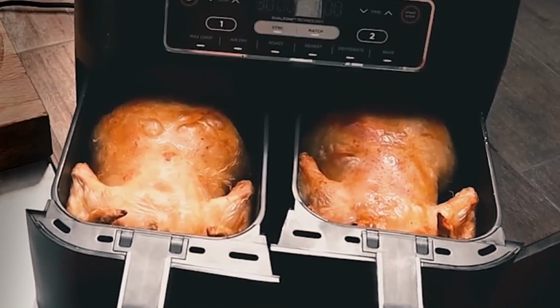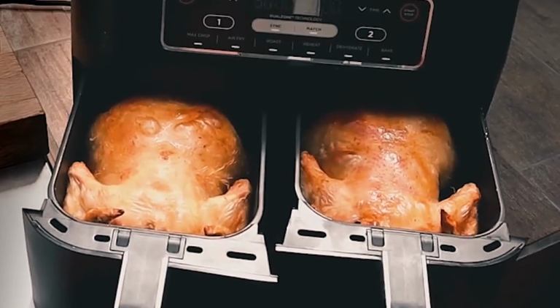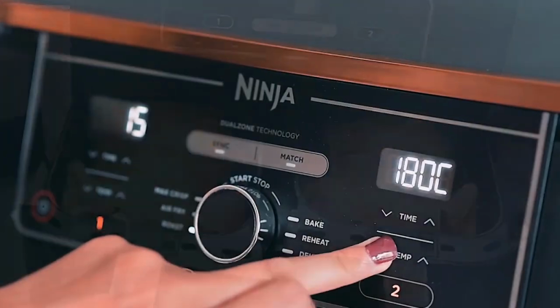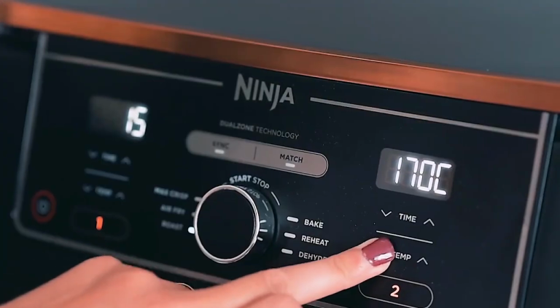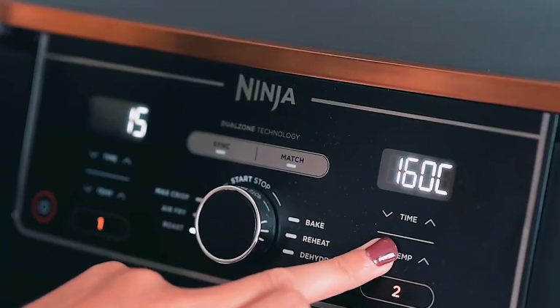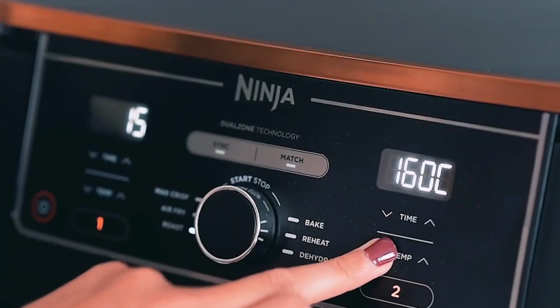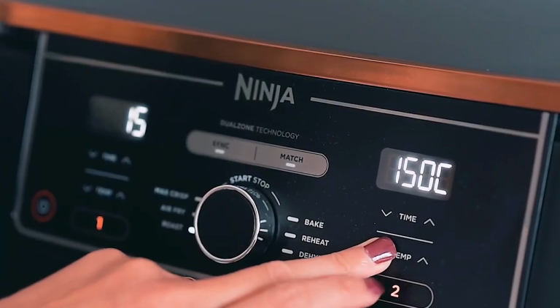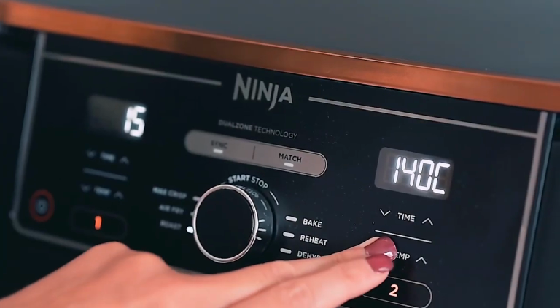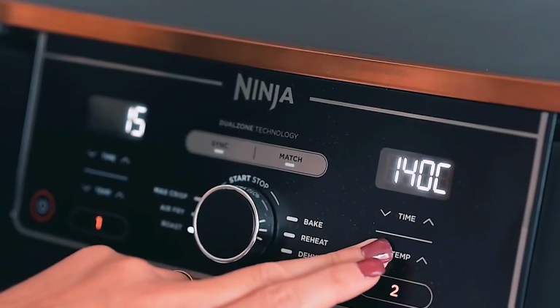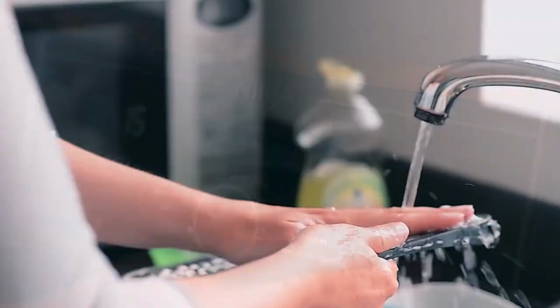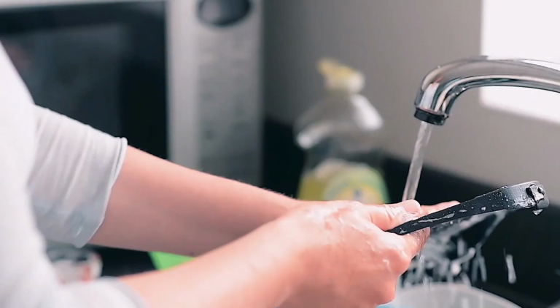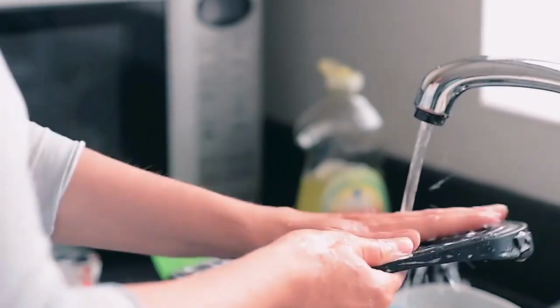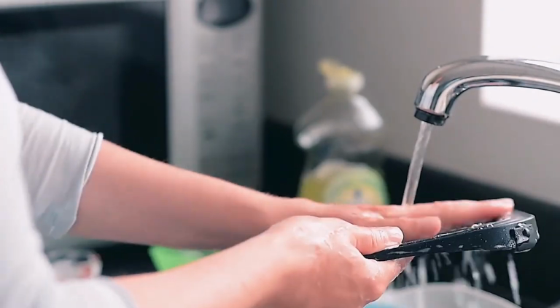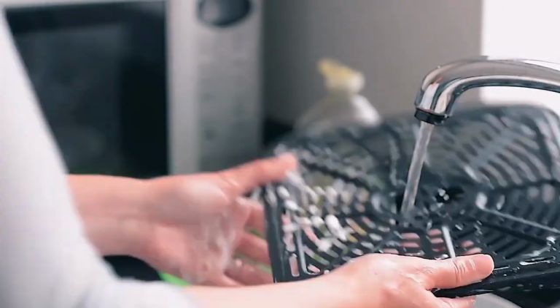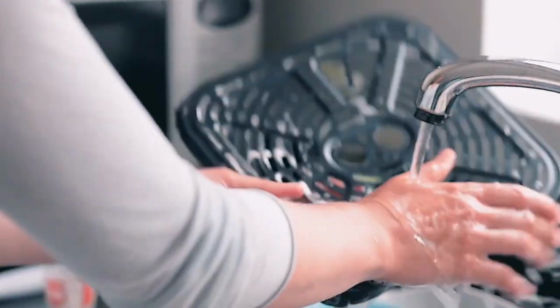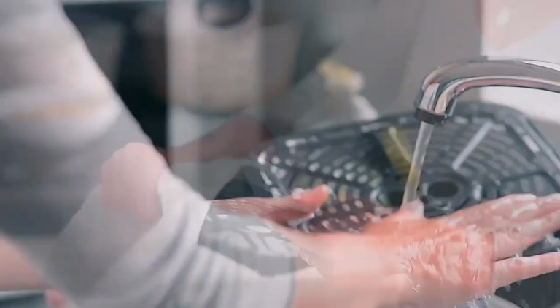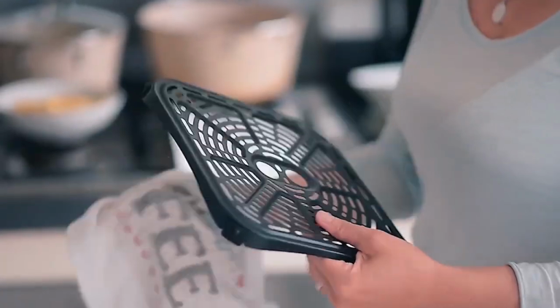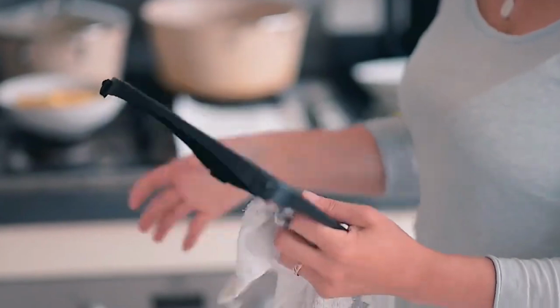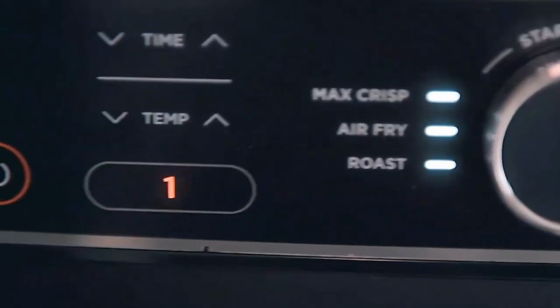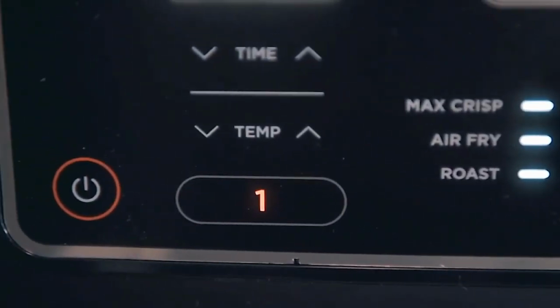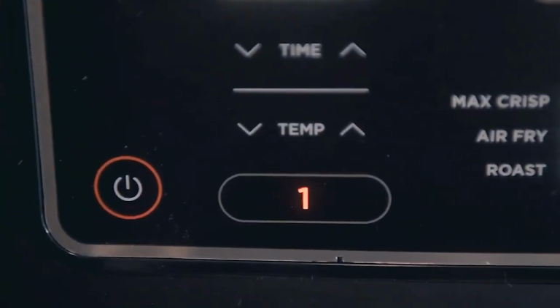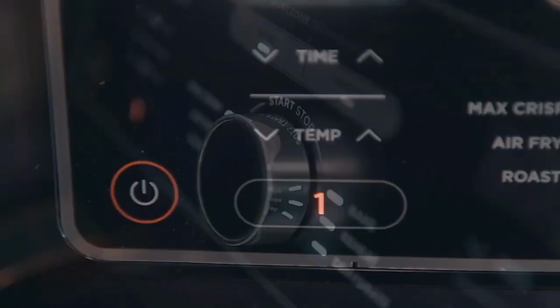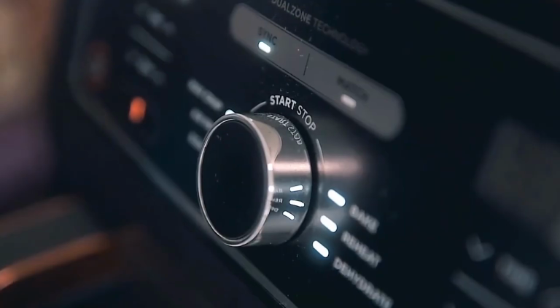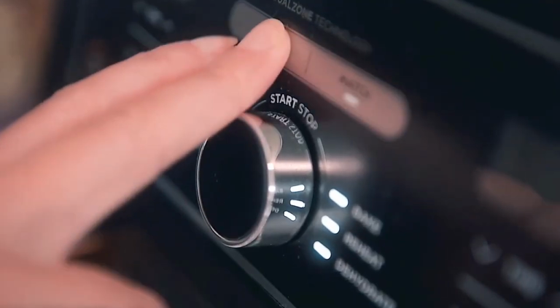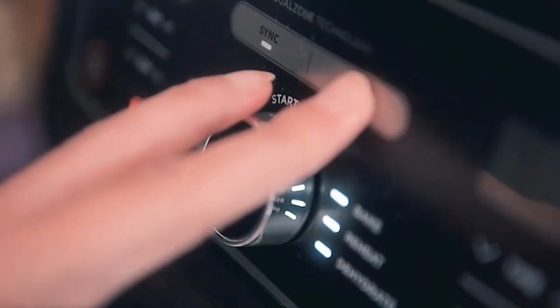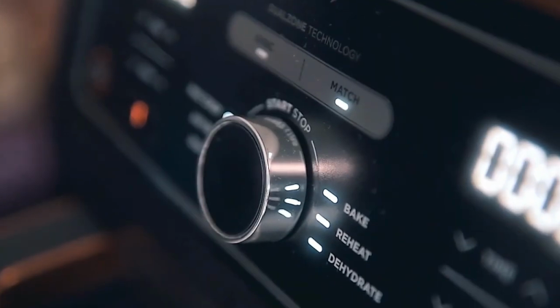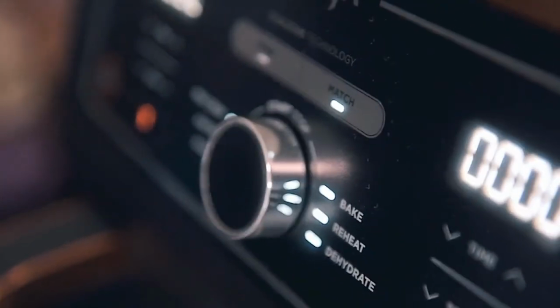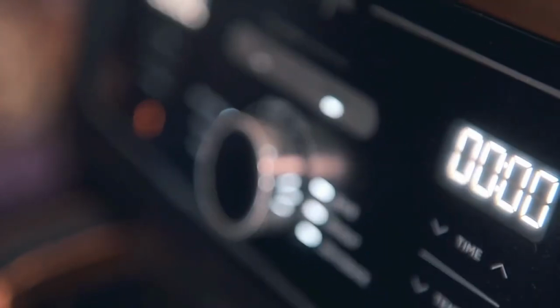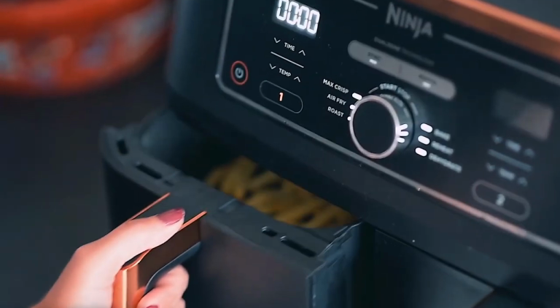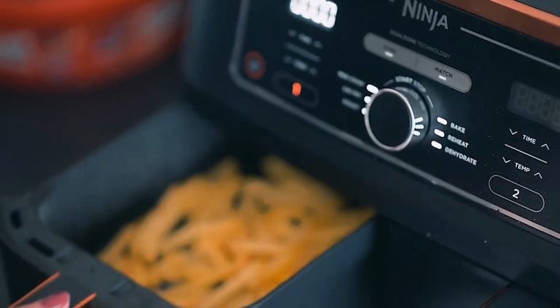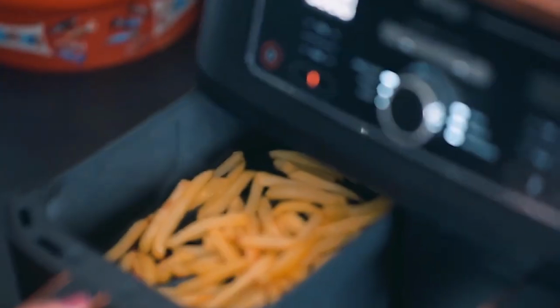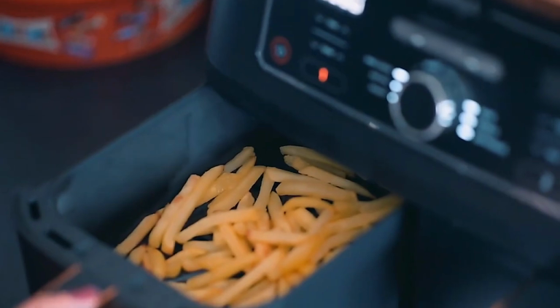CNET also recommends the Ninja eight-quart model, saying it has a lot of power for its low price. The machine has the same sturdy feel as the Ninja with one basket, and the baskets fit securely without any jiggling.